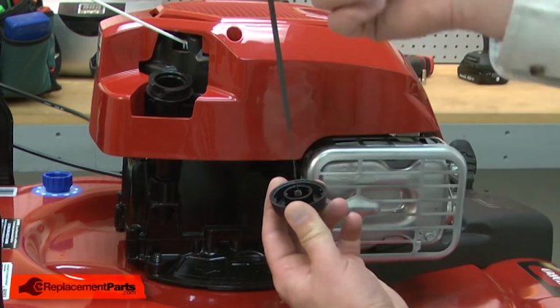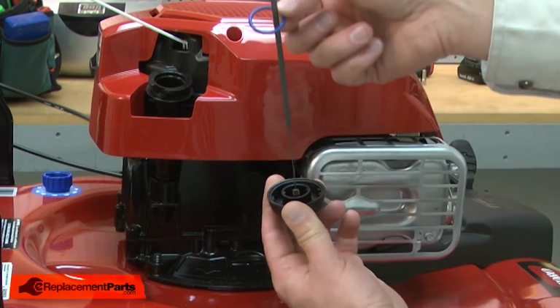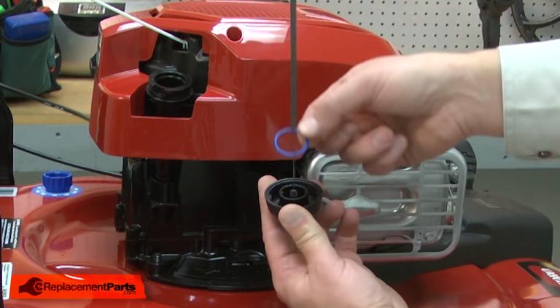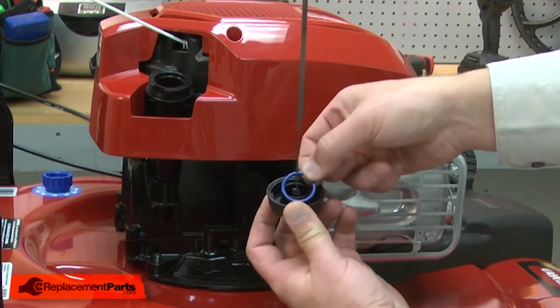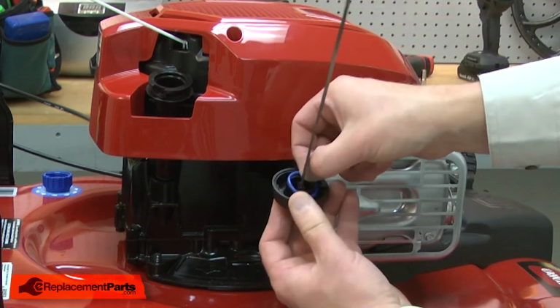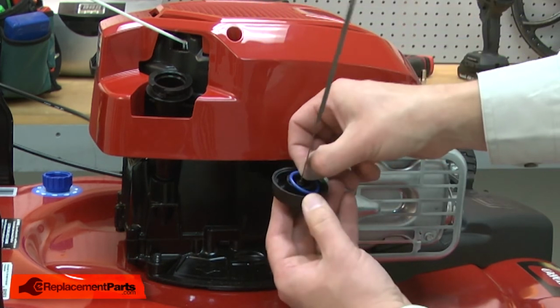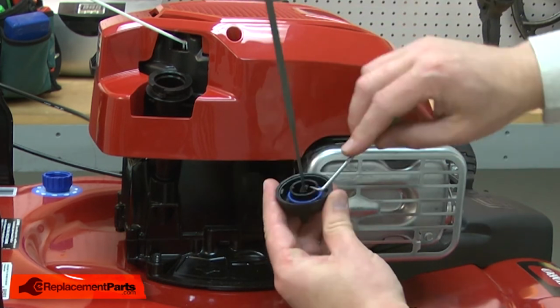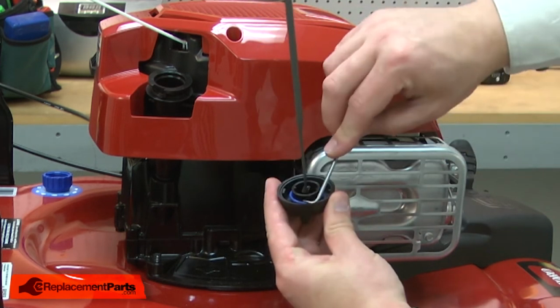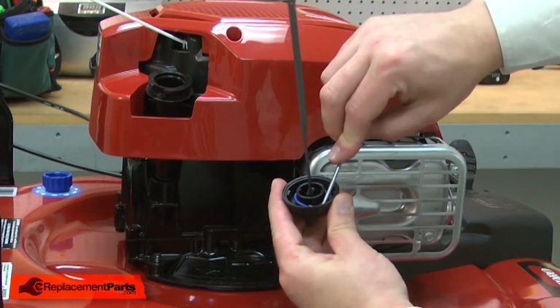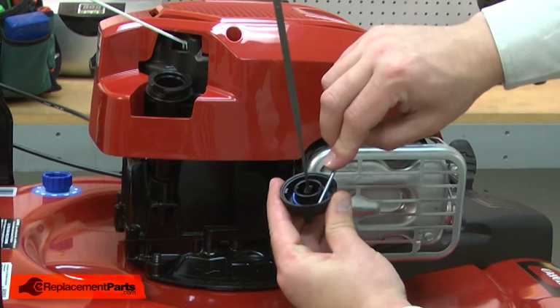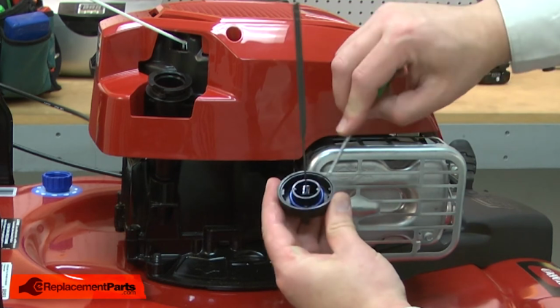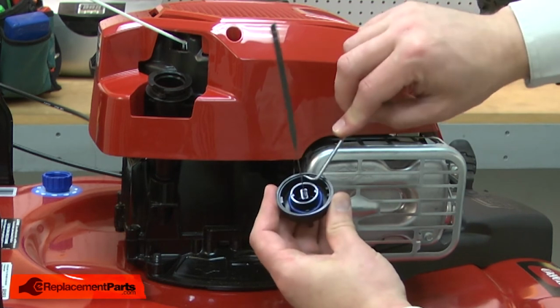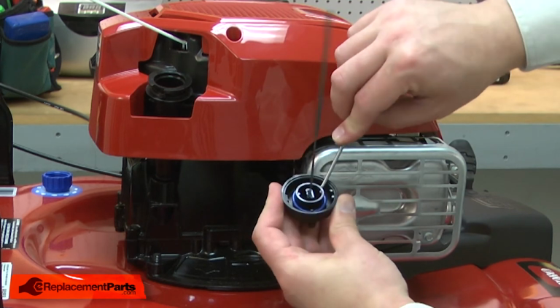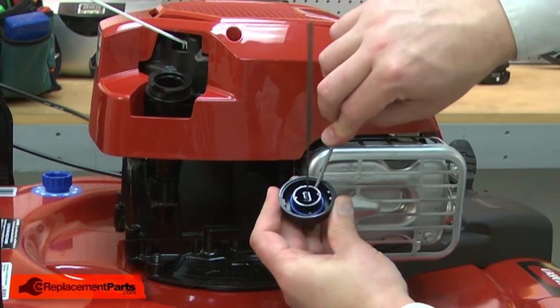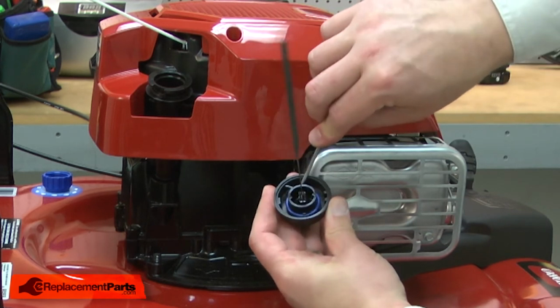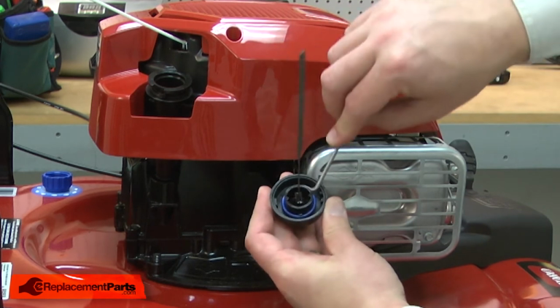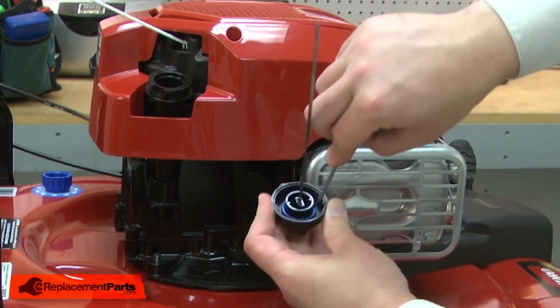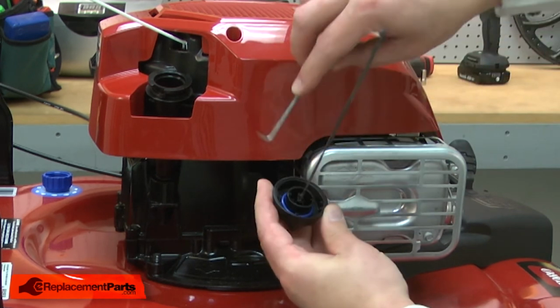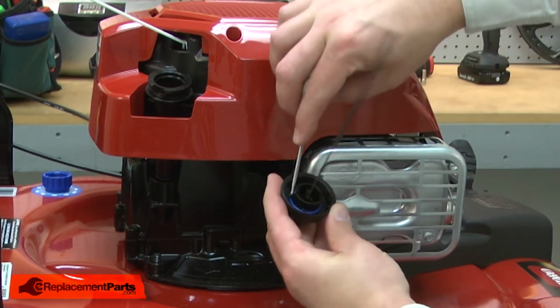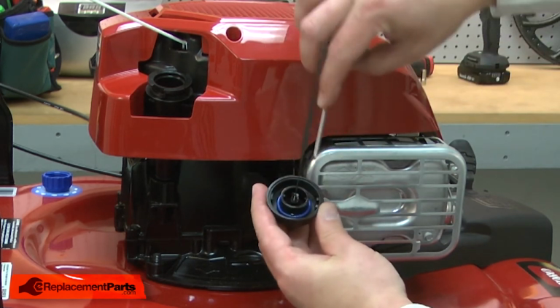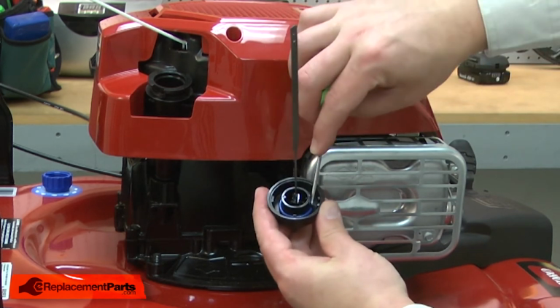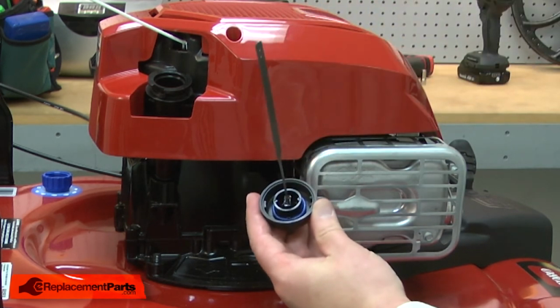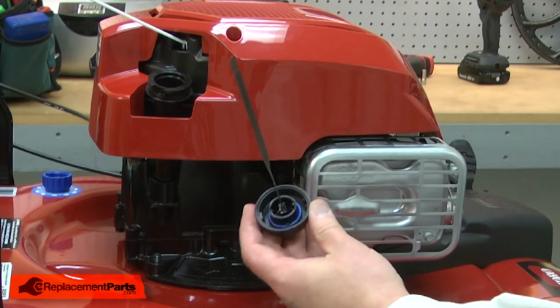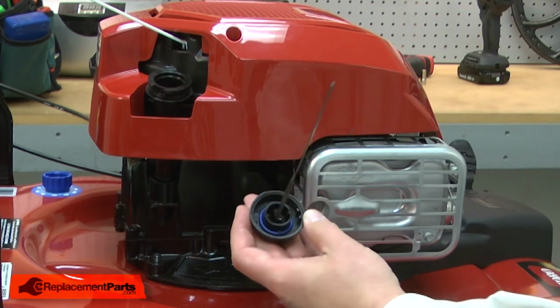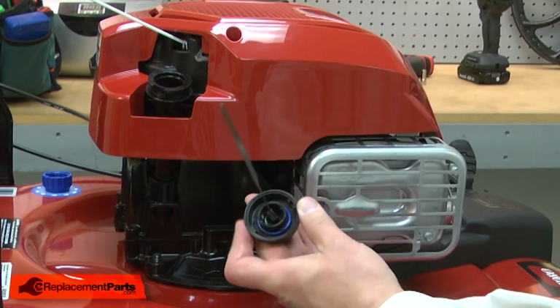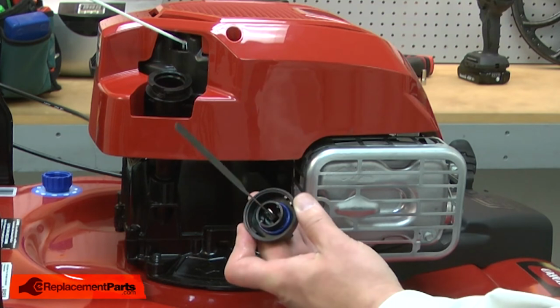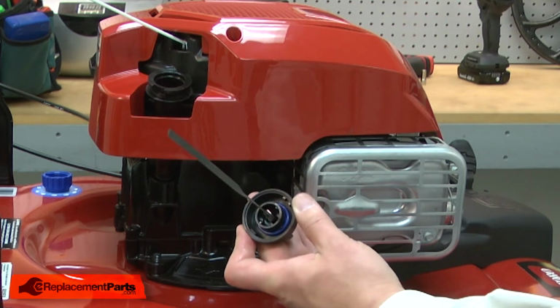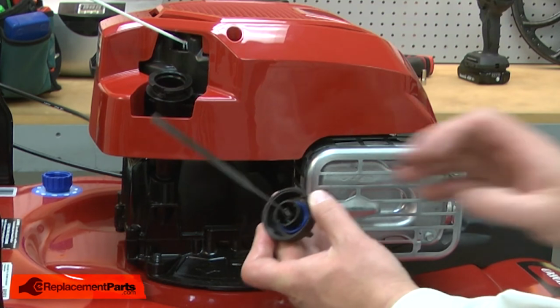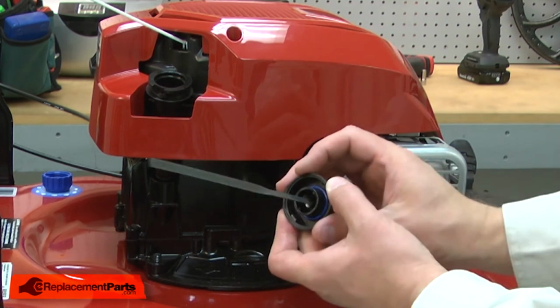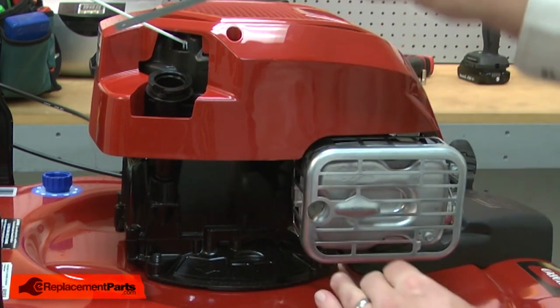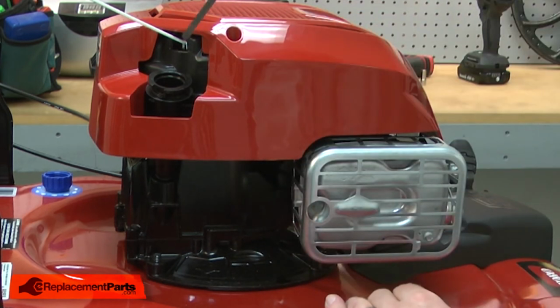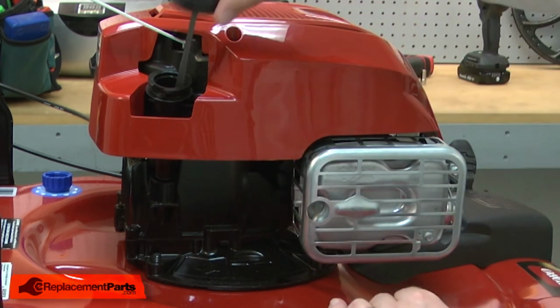I'll install the new o-ring. There are a couple of tabs on the cap that secure the o-ring. I want to make sure I install it over the top of those tabs. Once the o-ring is in place, I can reinstall the dipstick.